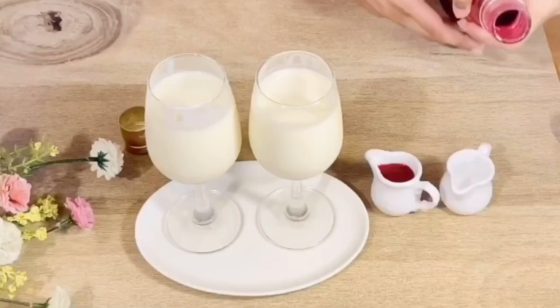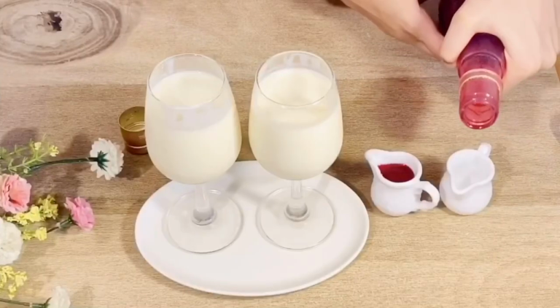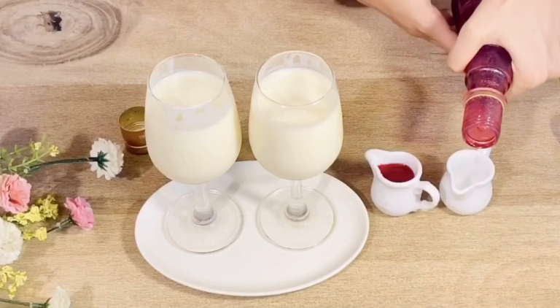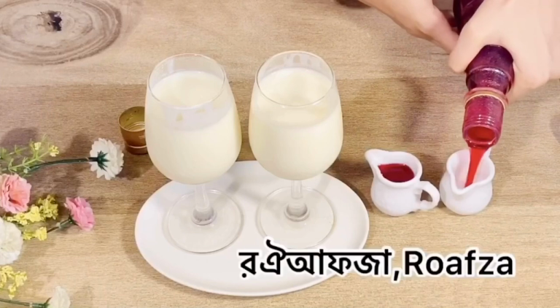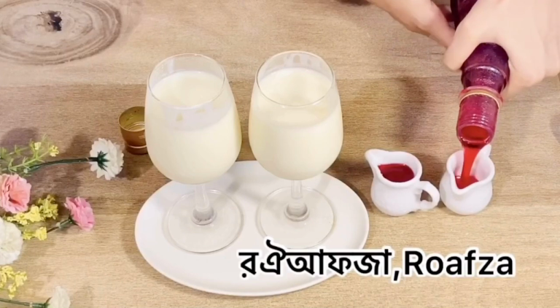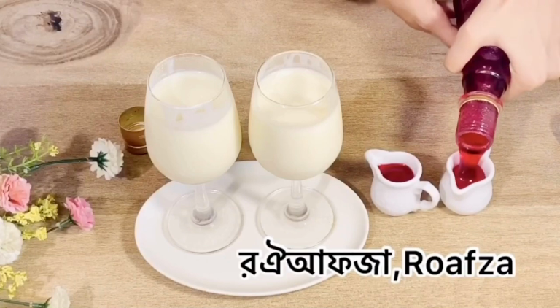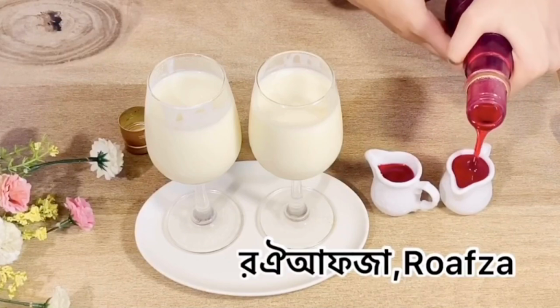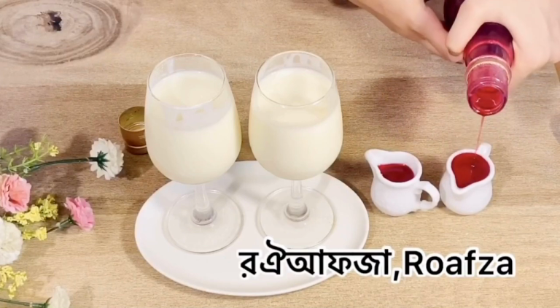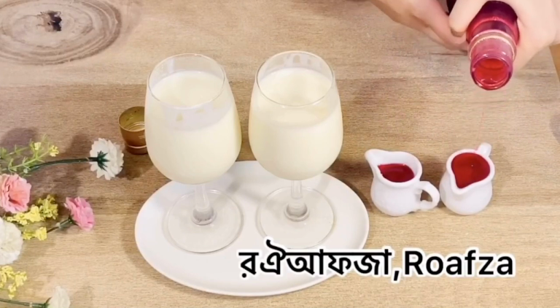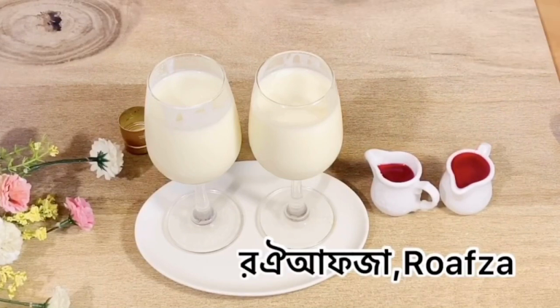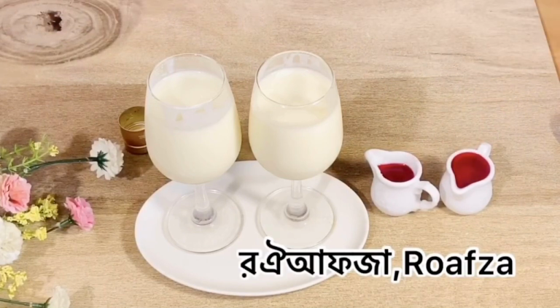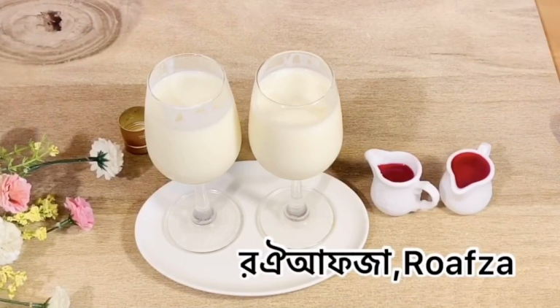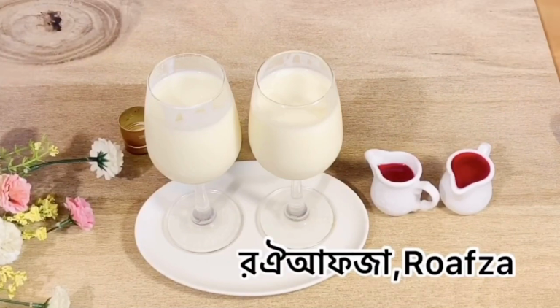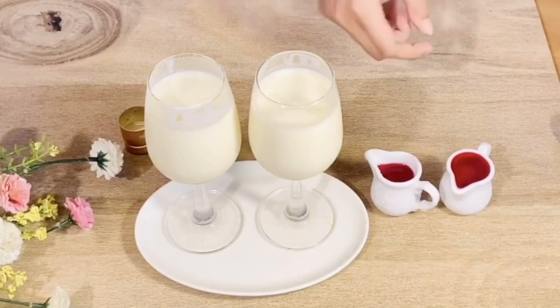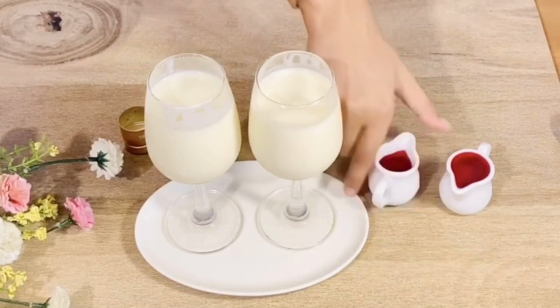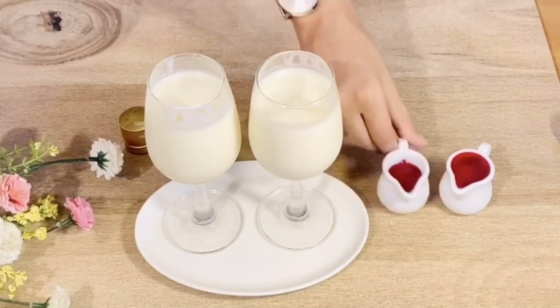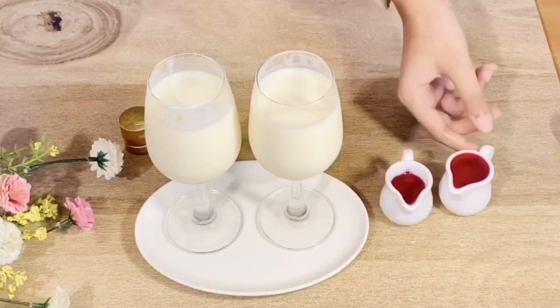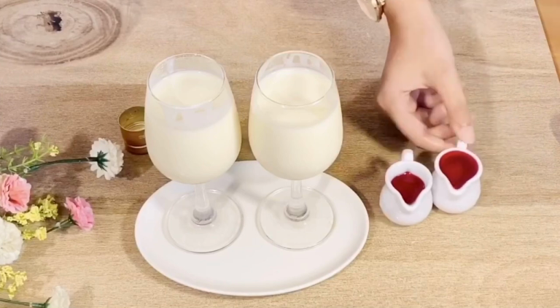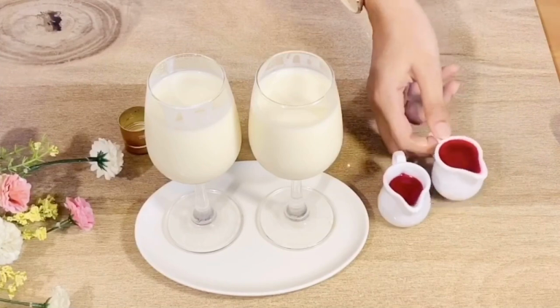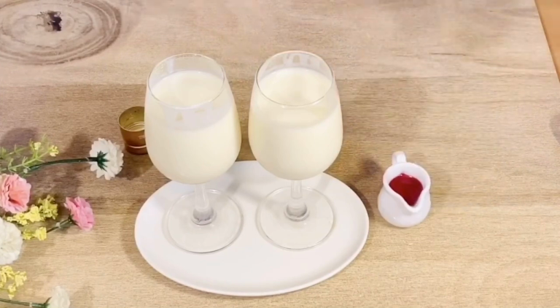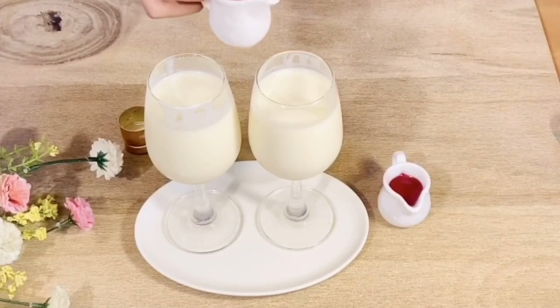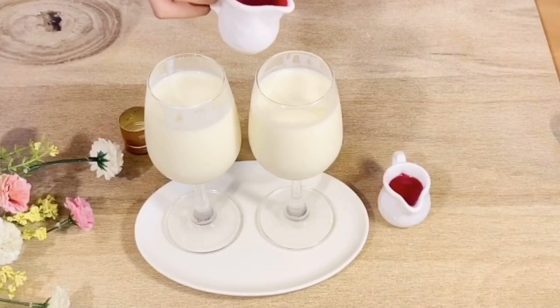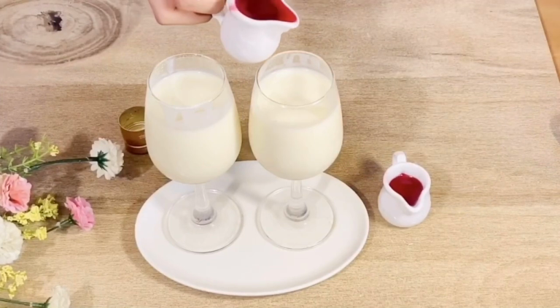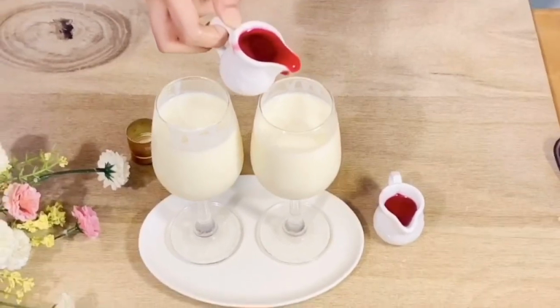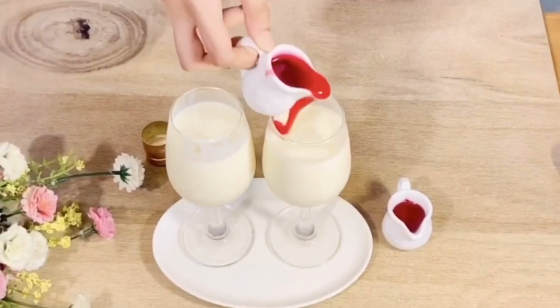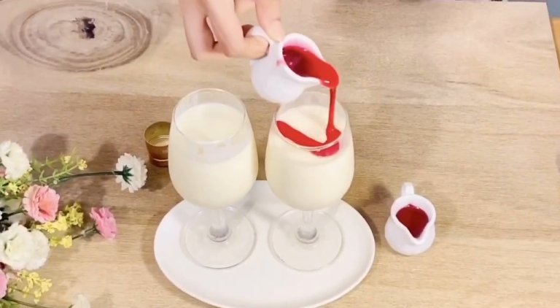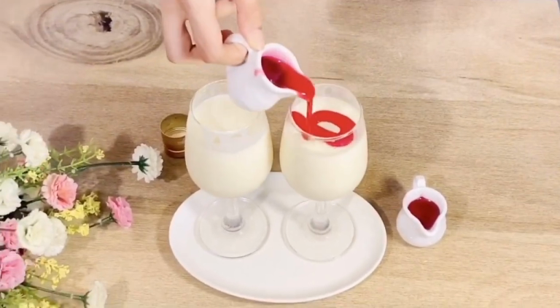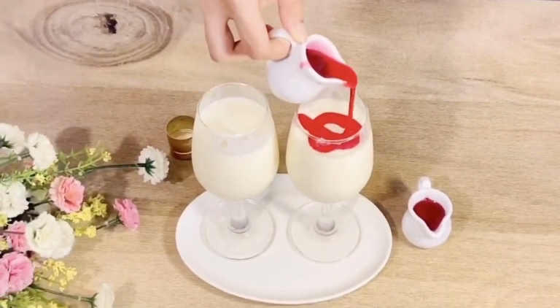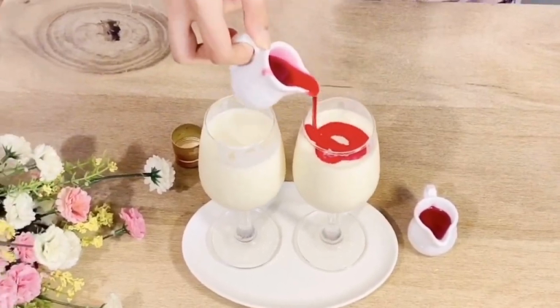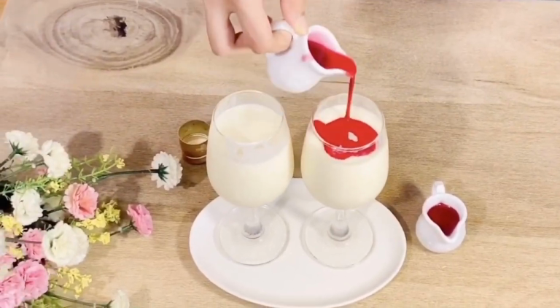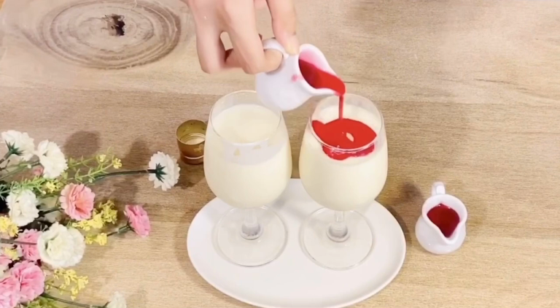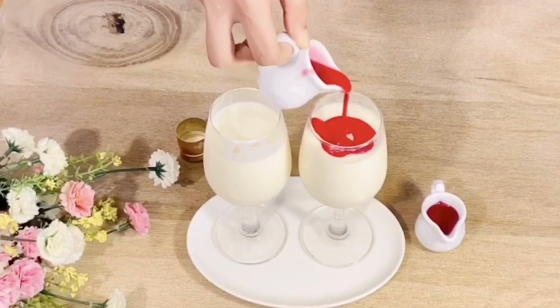I am going to use the red color in the water, and I will give you 4-5 minutes.